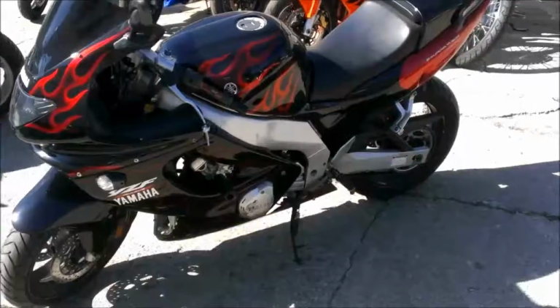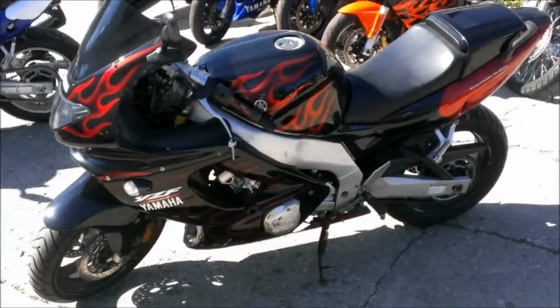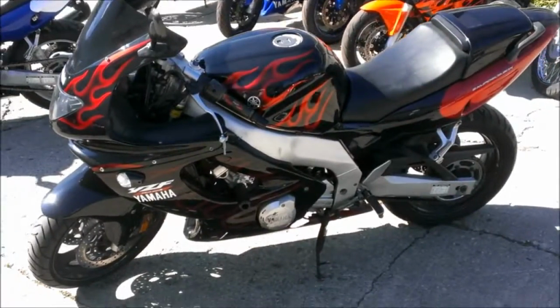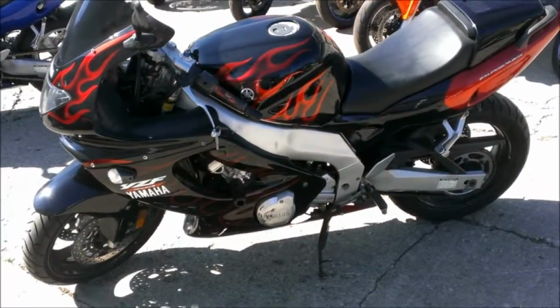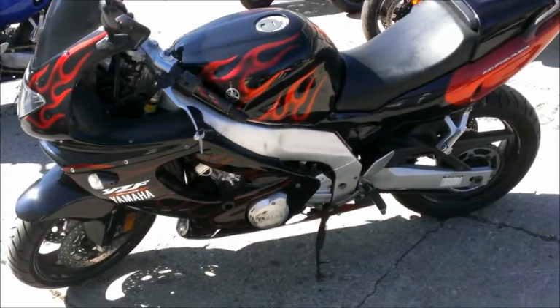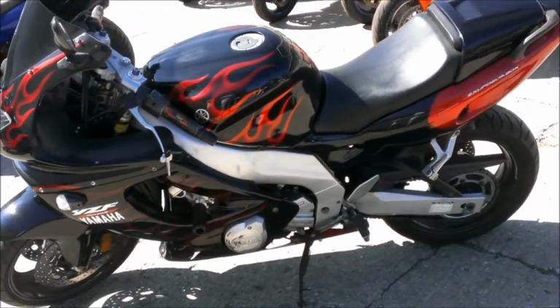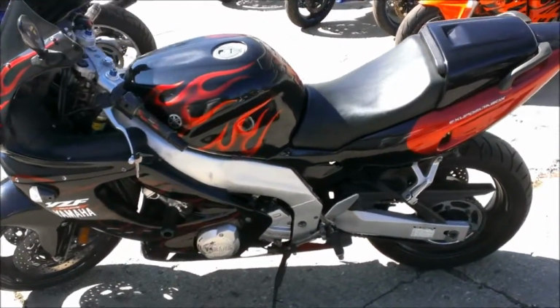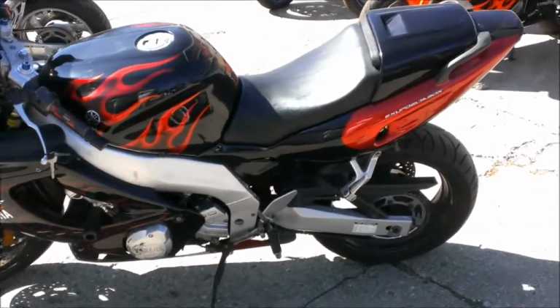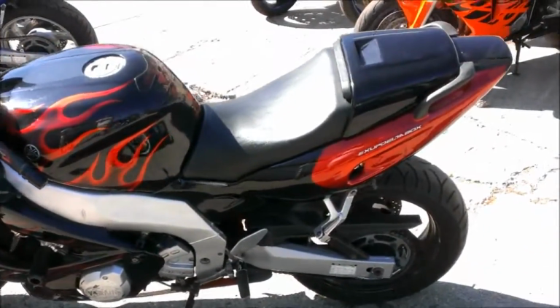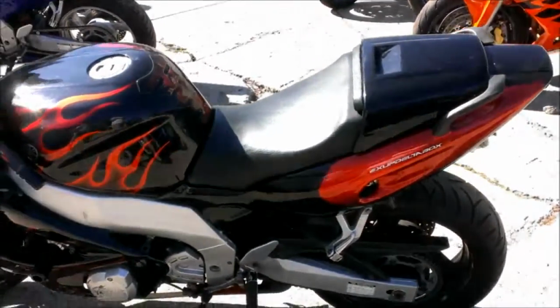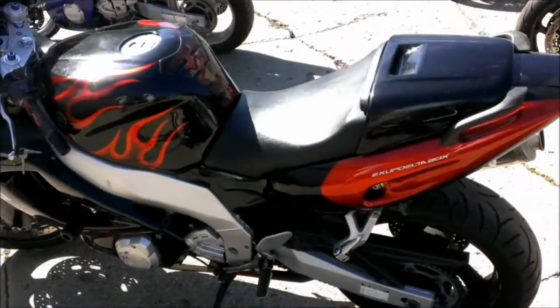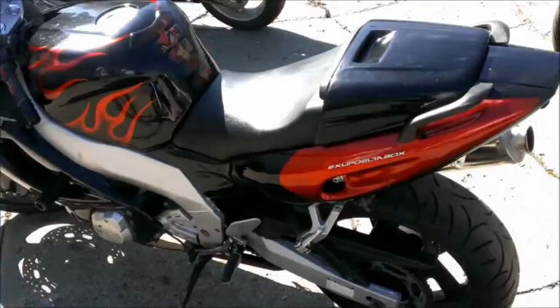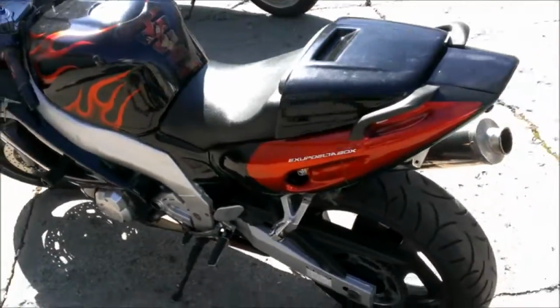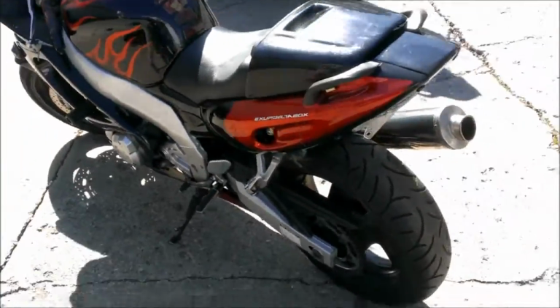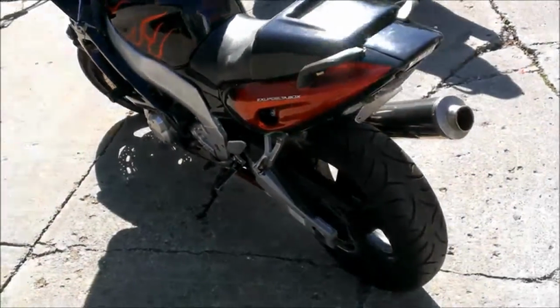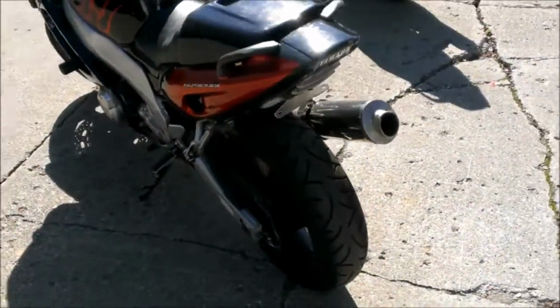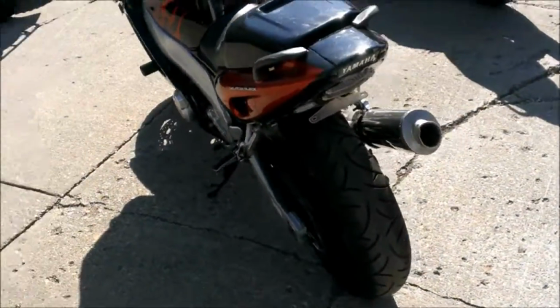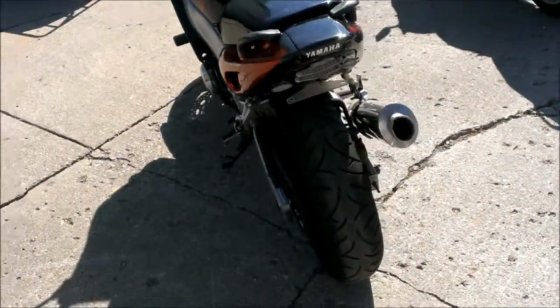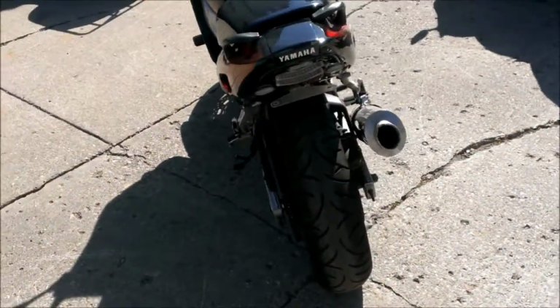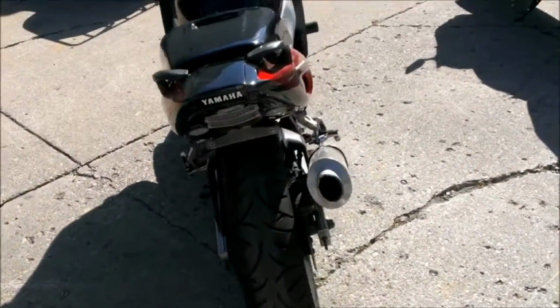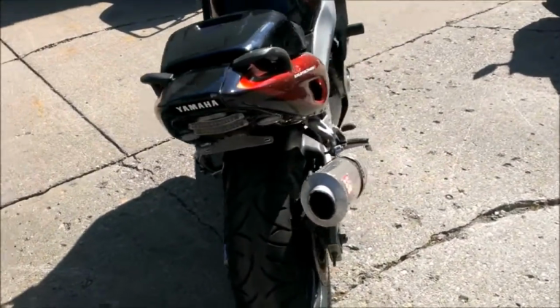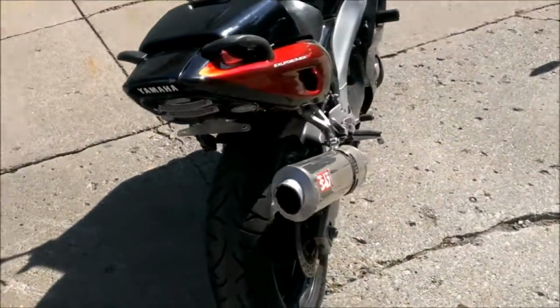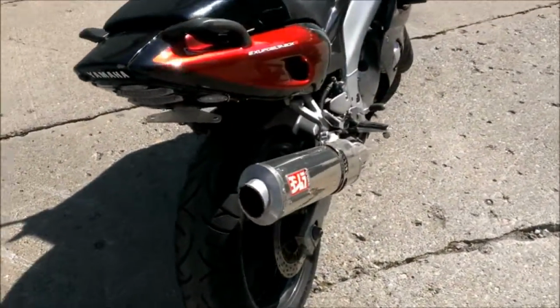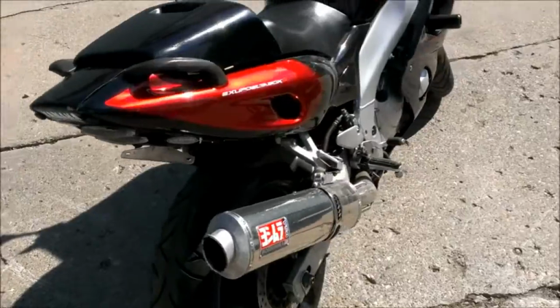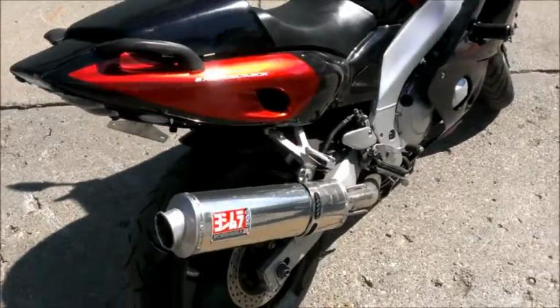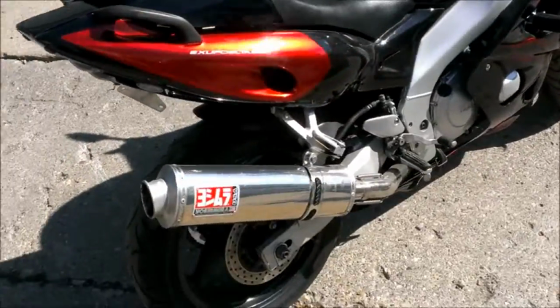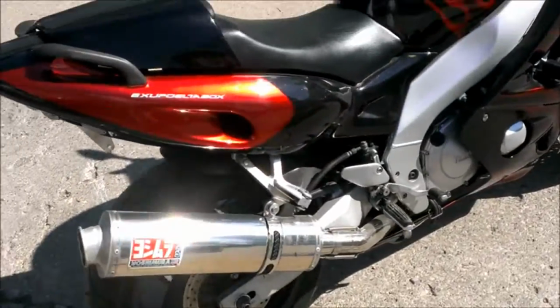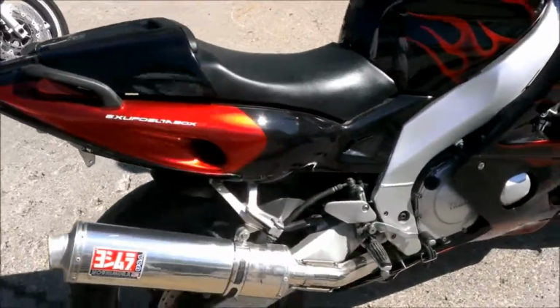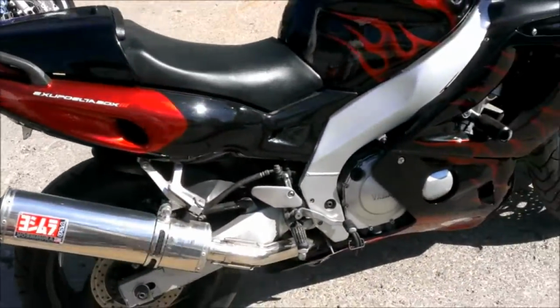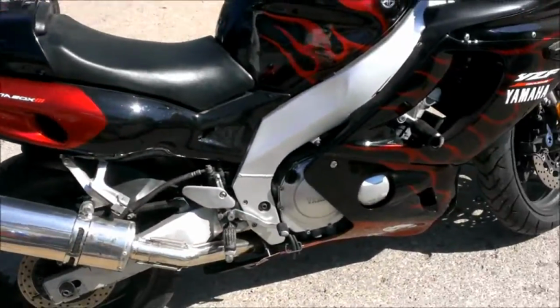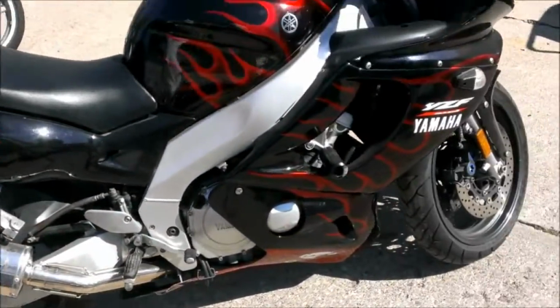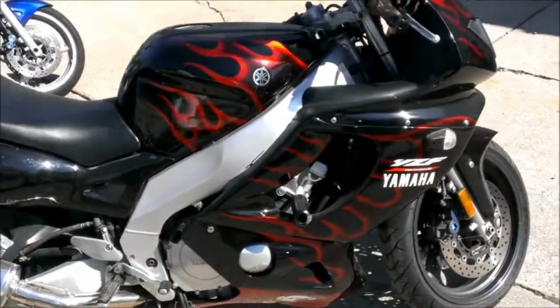This is Approval Power Sports. We got another used 2005 Yamaha YZF600R crotch rocket for sale. This bike's priced at $3,999. Super sharp sports bike with all the extras.